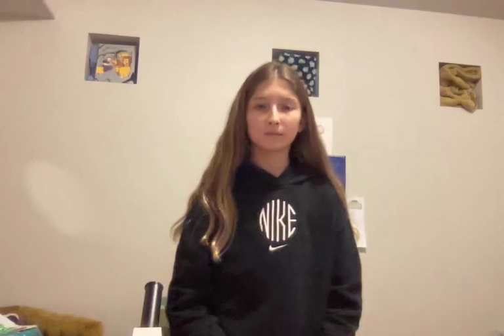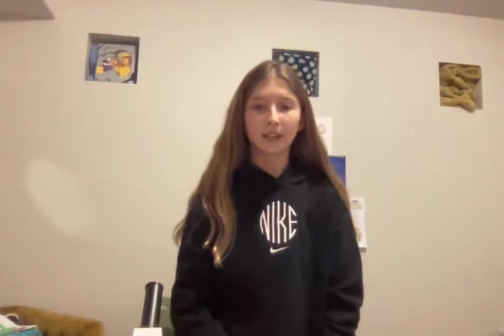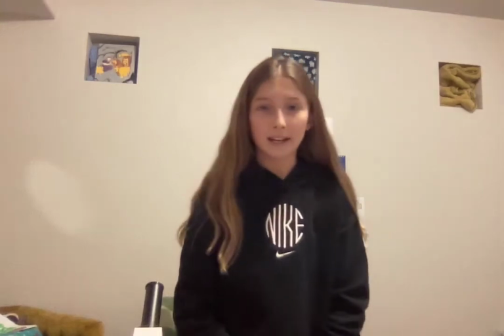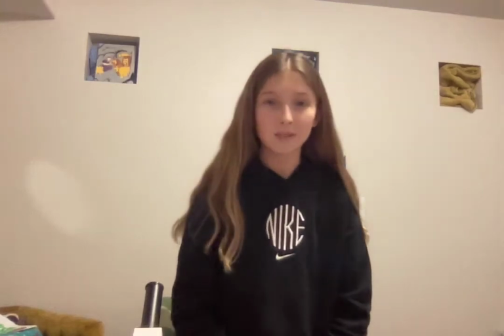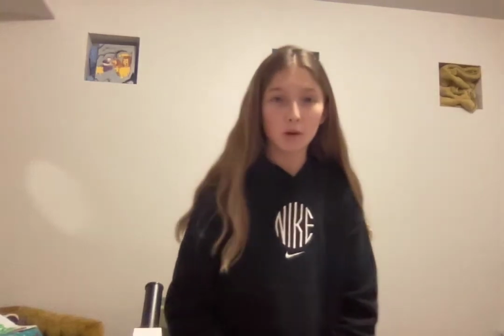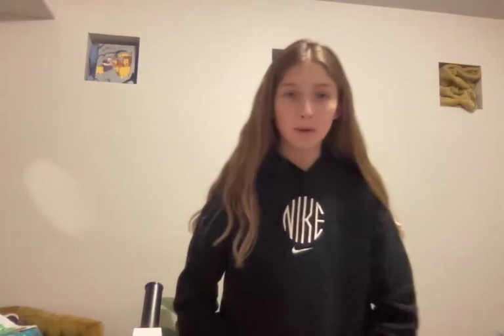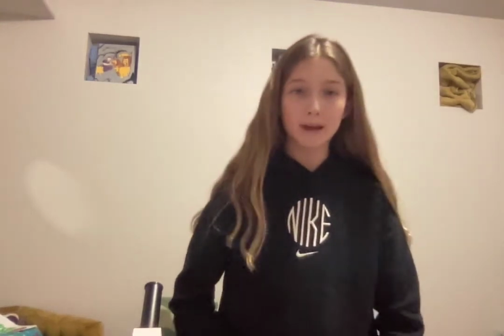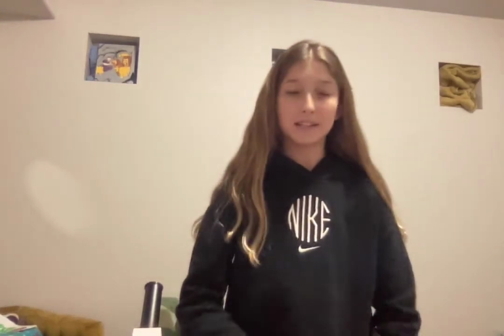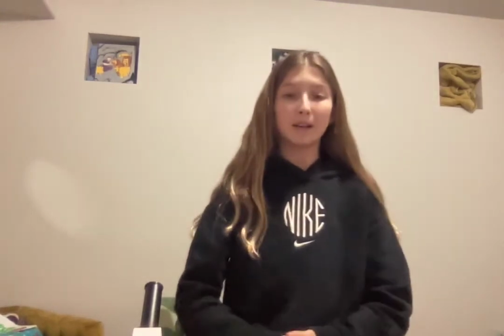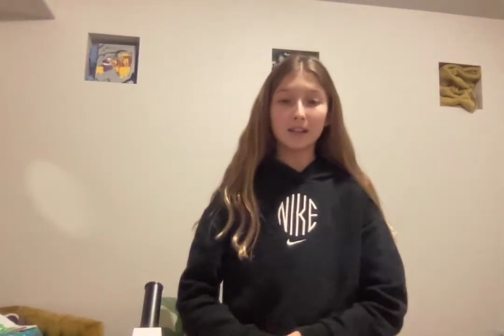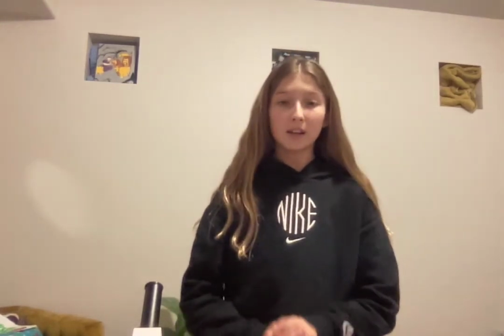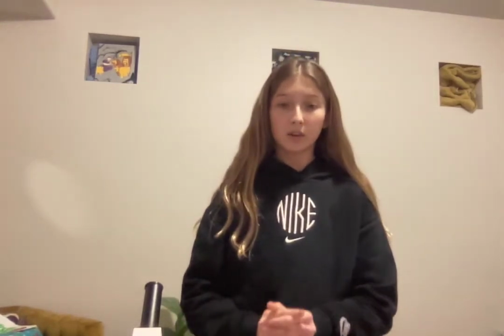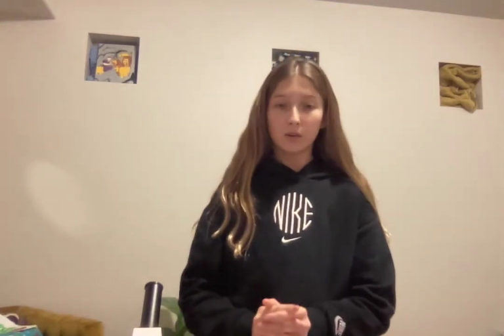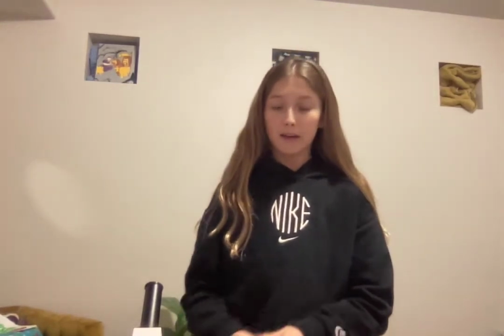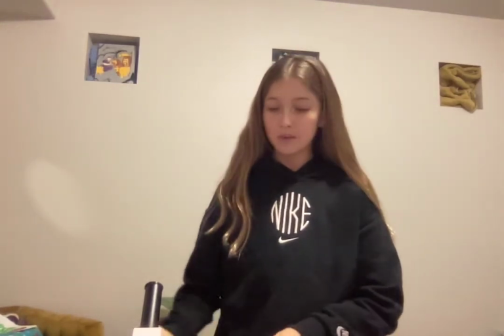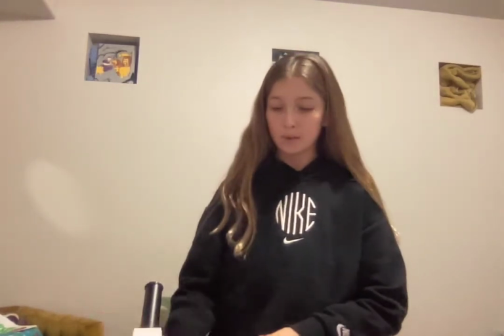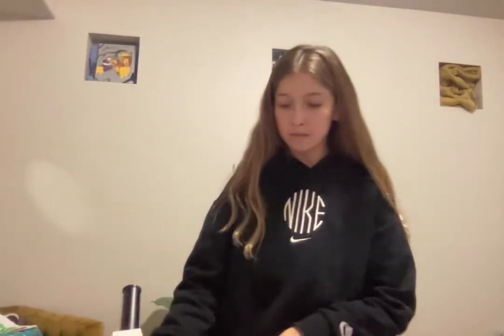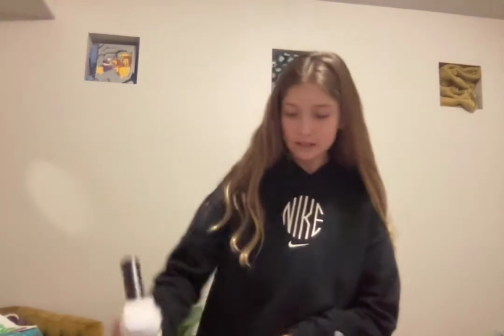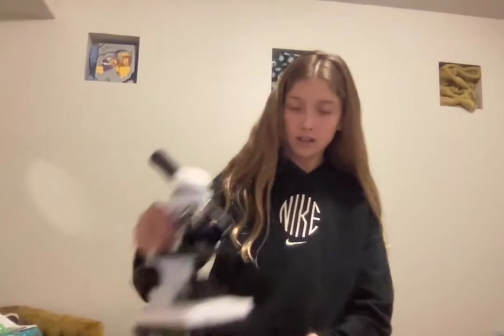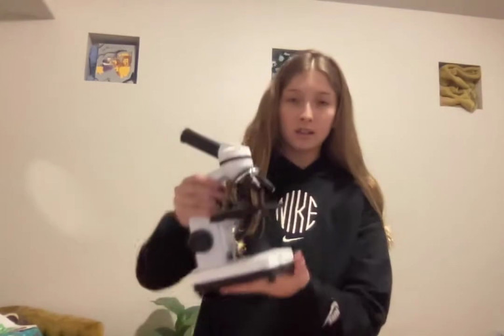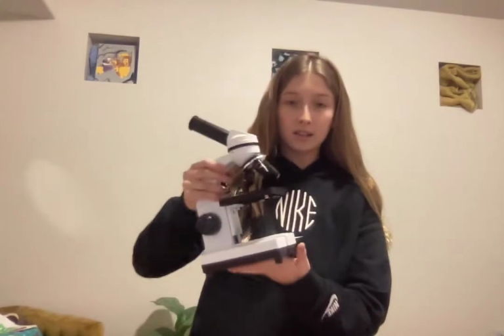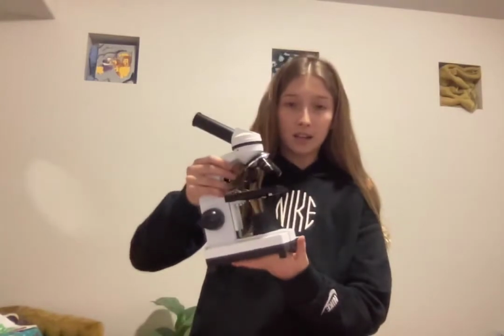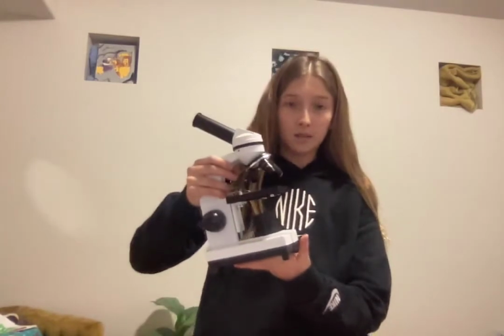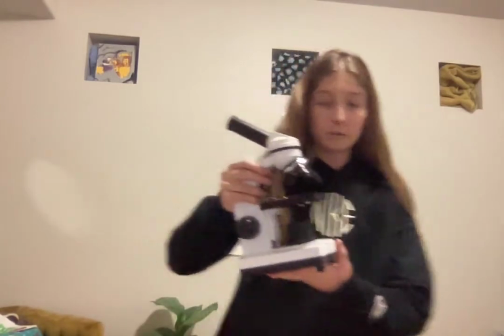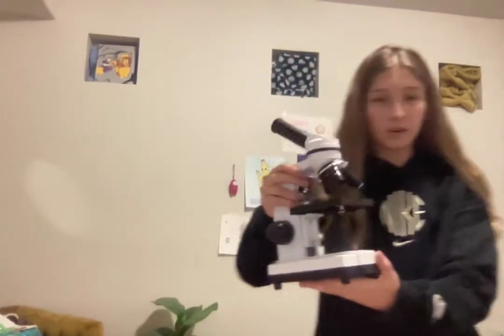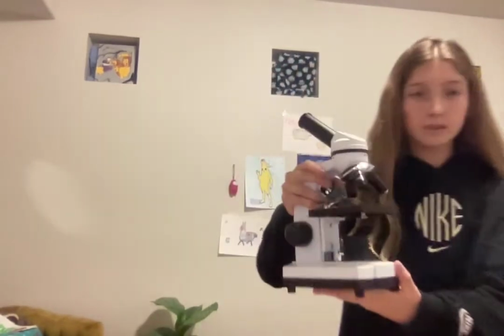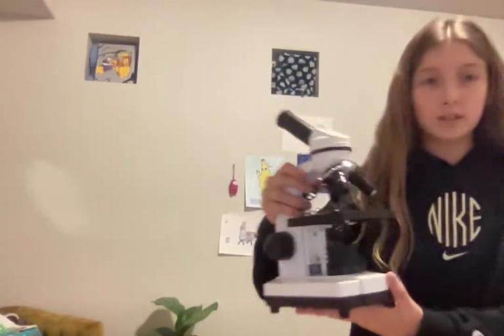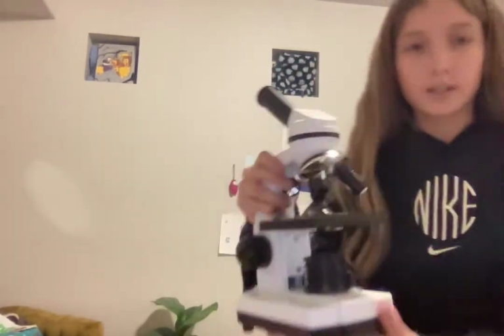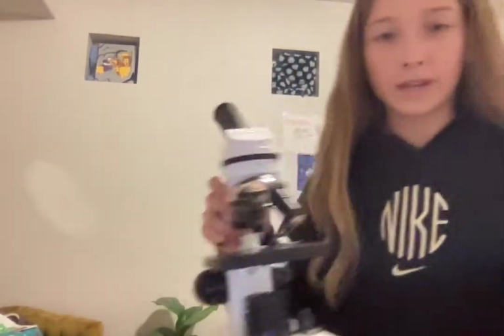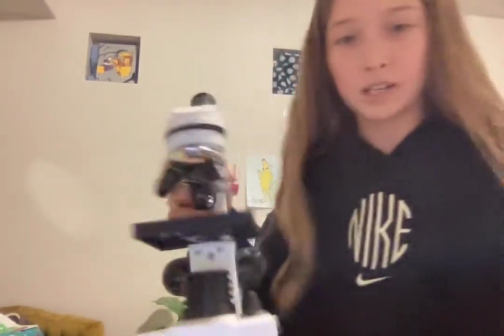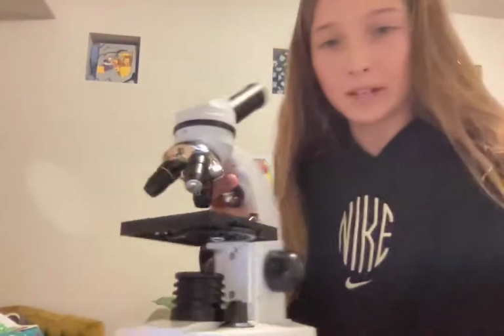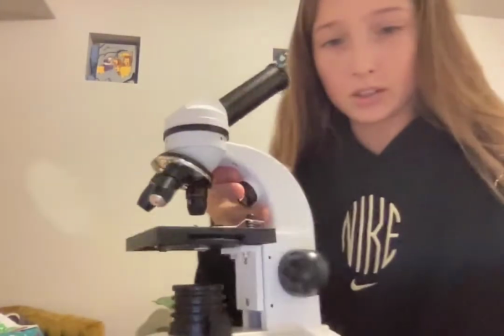Hey guys, welcome and welcome back to the plug. I haven't posted in a while, but today I'm going to be showing you my new microscope.